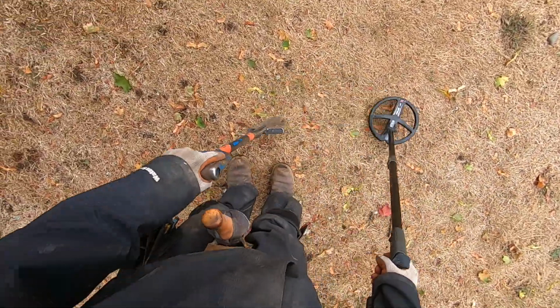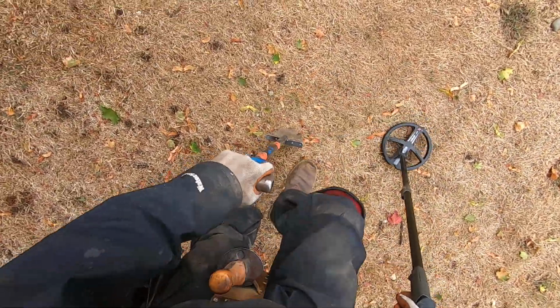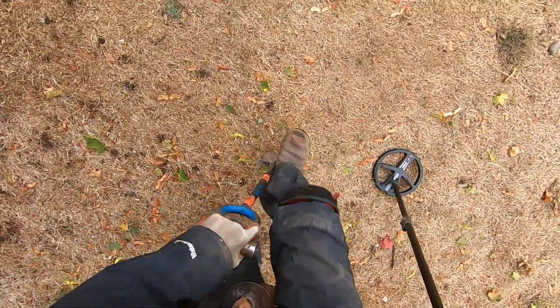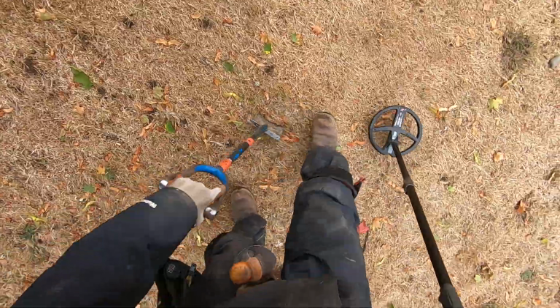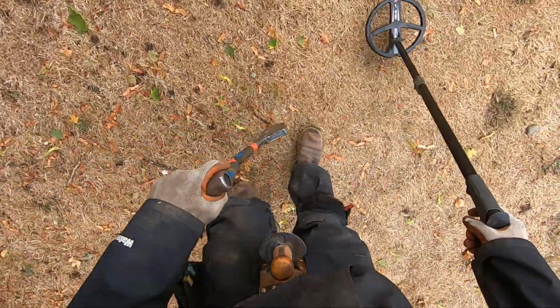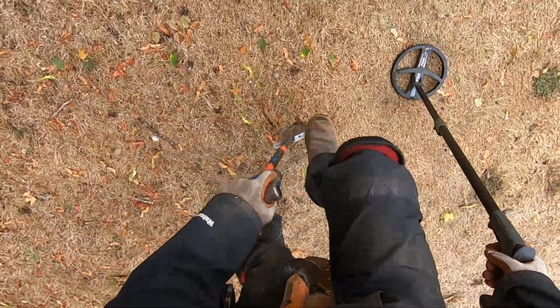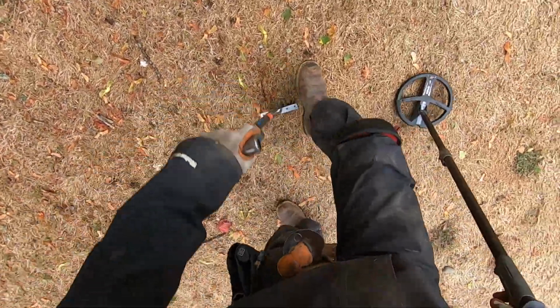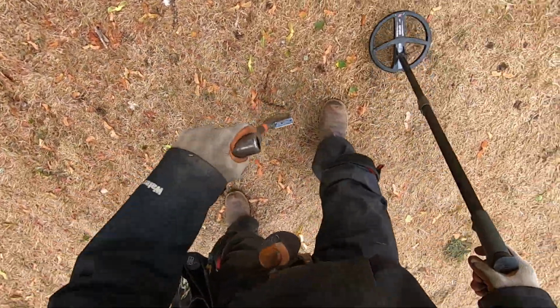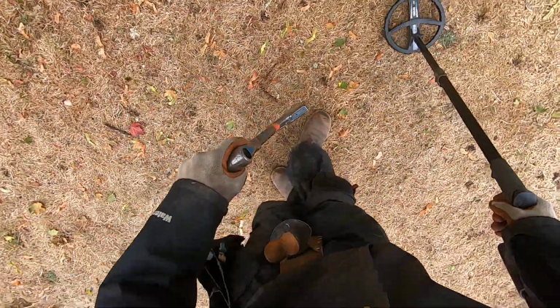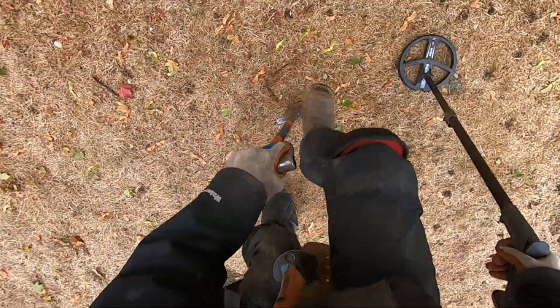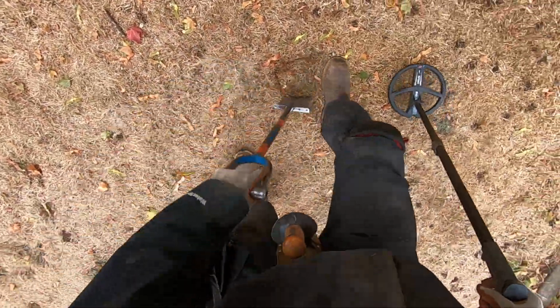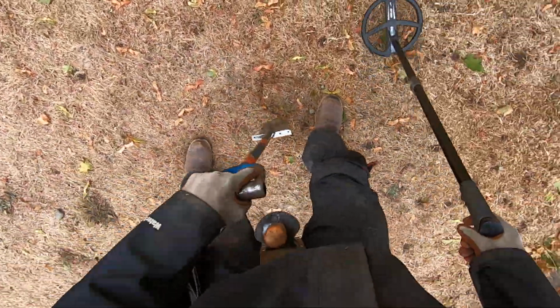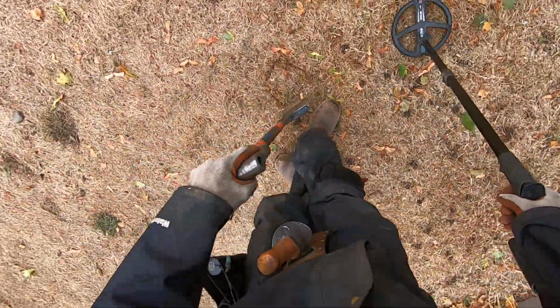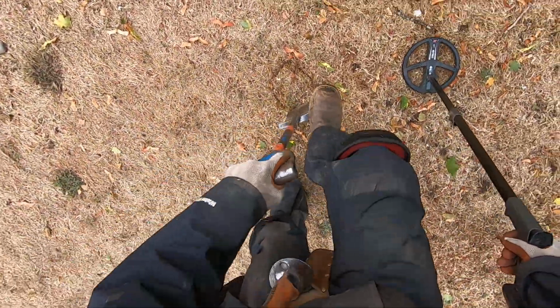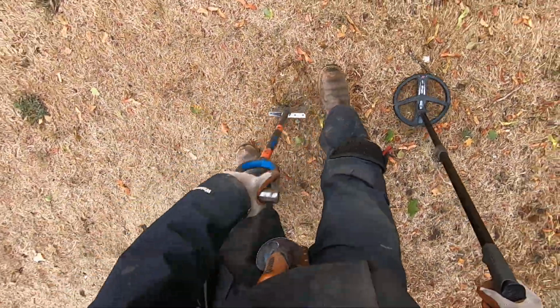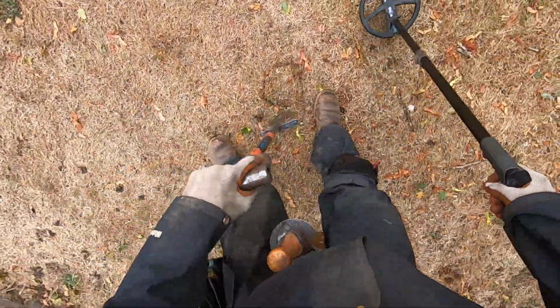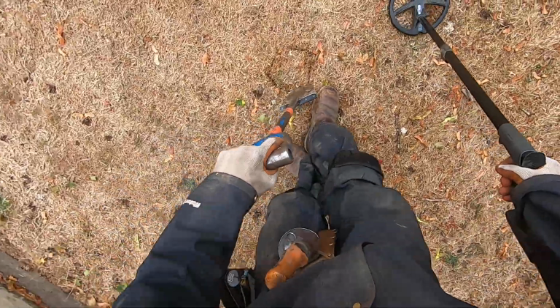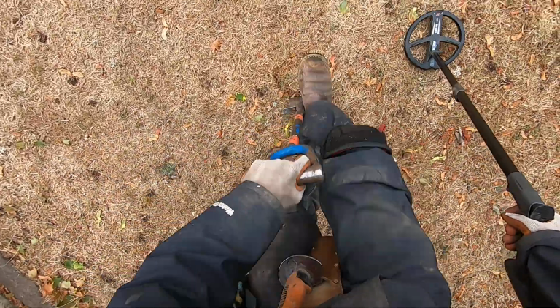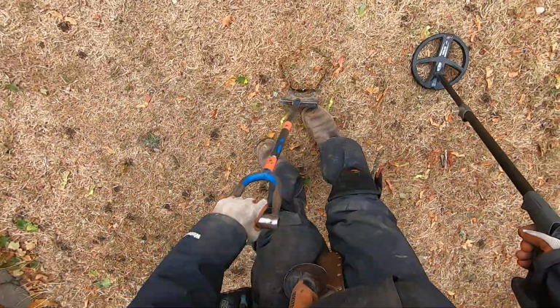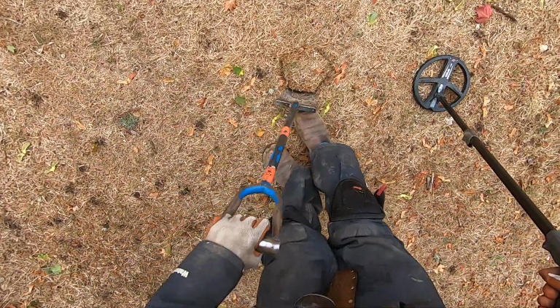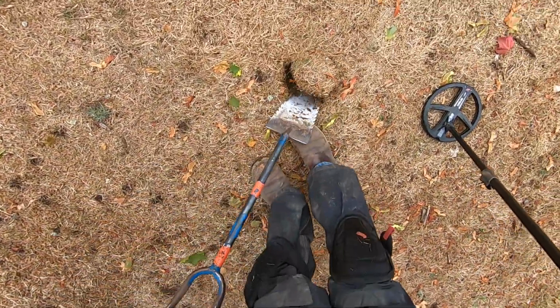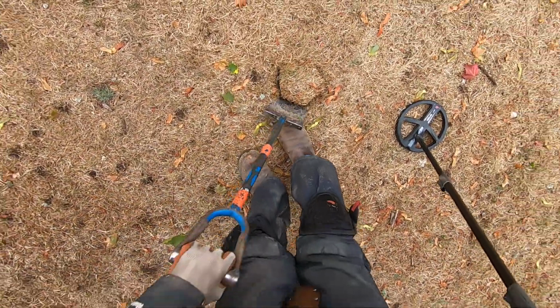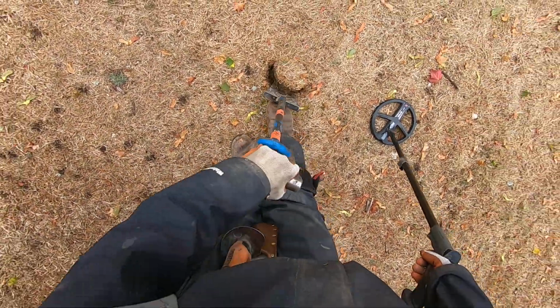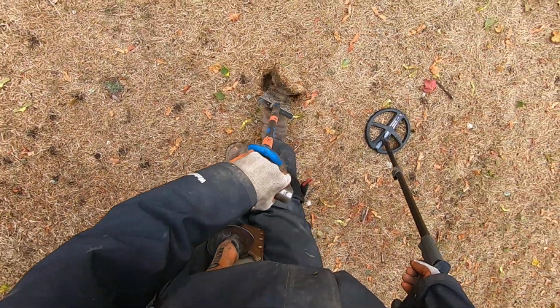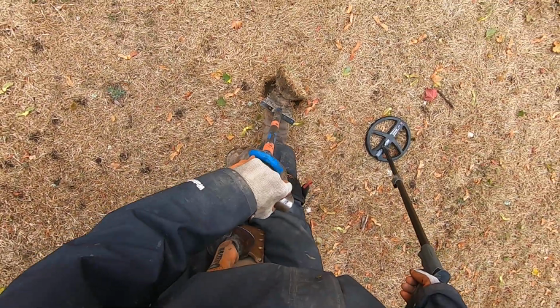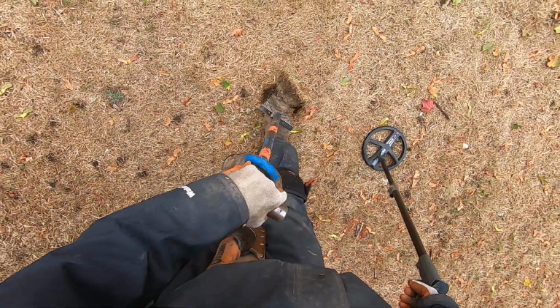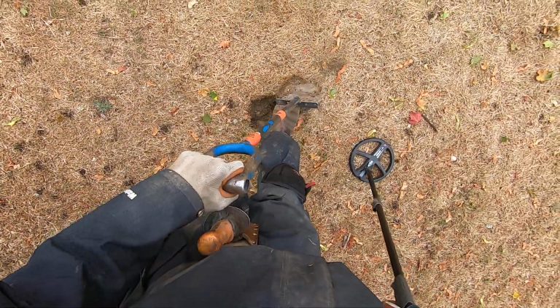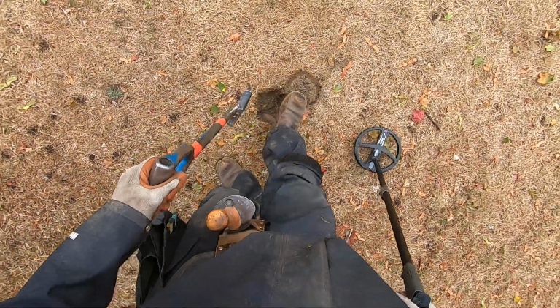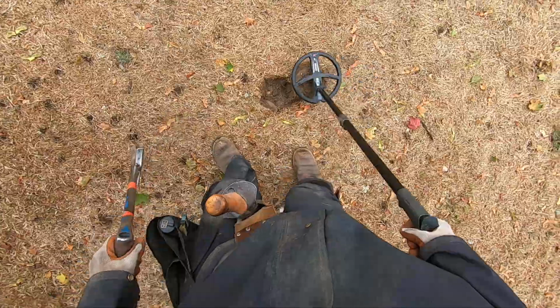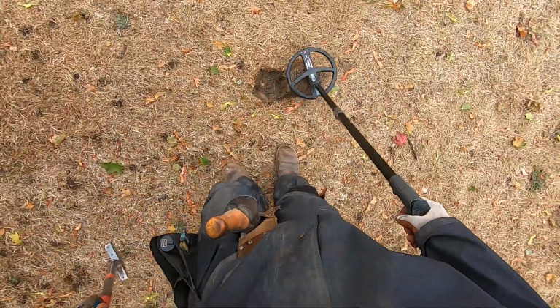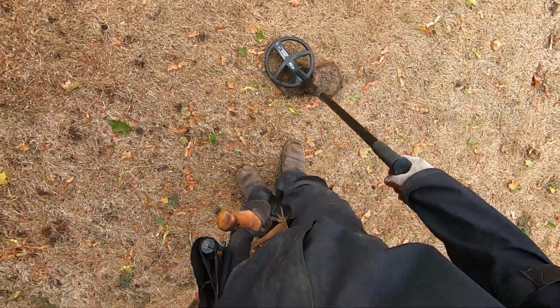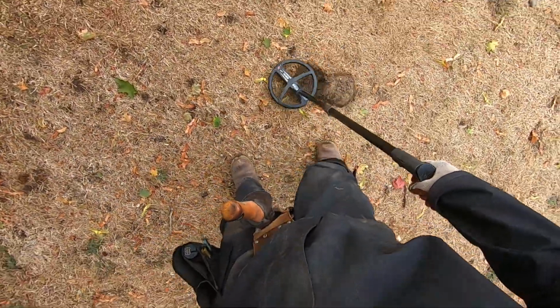Nice and junky target here — could be another nickel root too. These roots are really bad right here. This big tree — those roots really spread out a long ways. Made a mess right there.